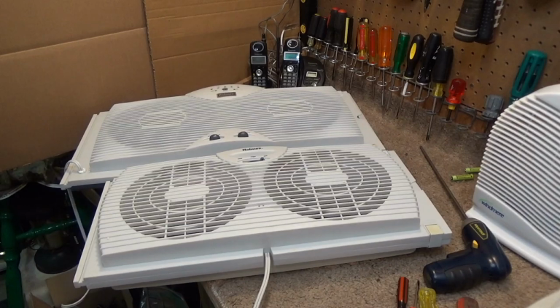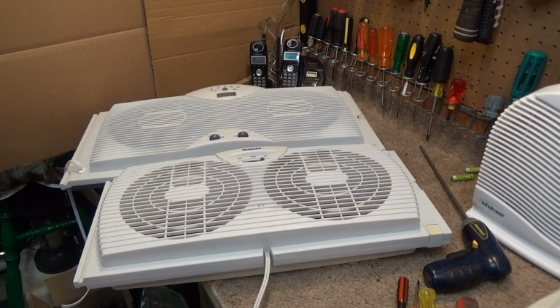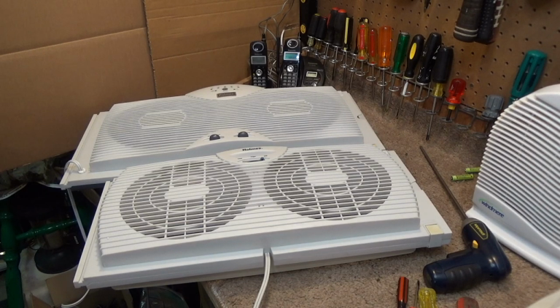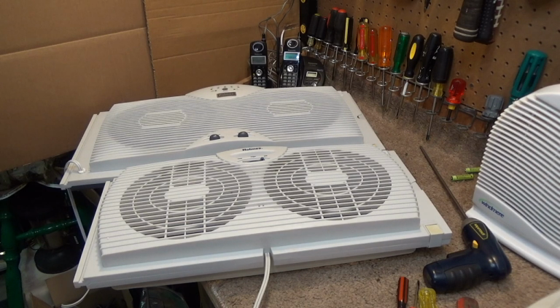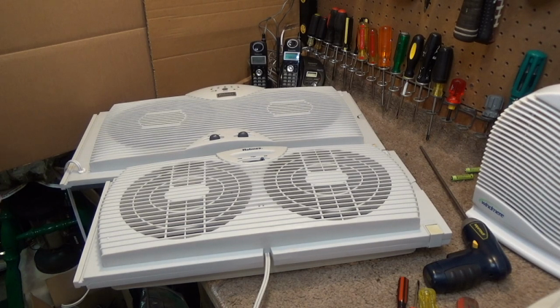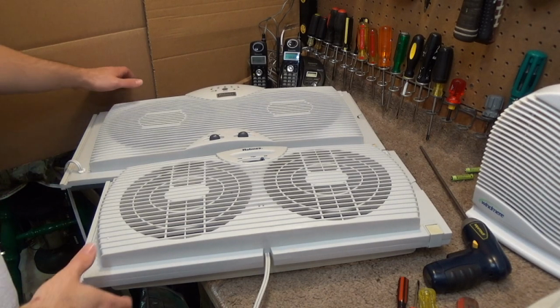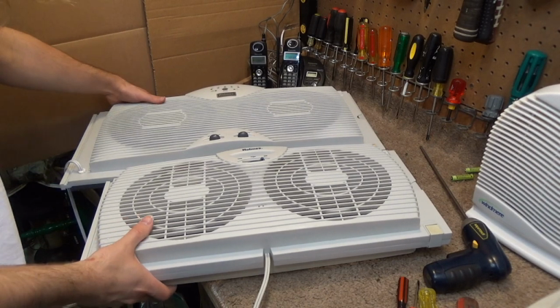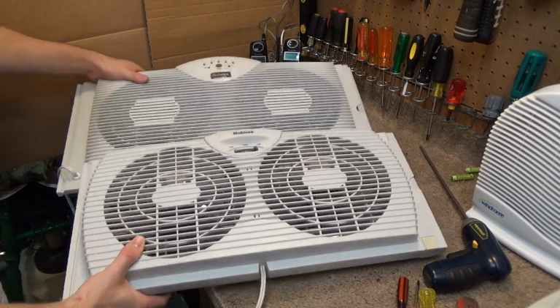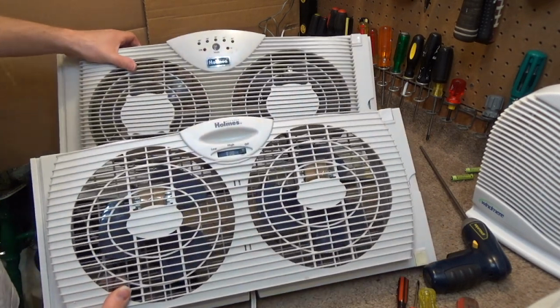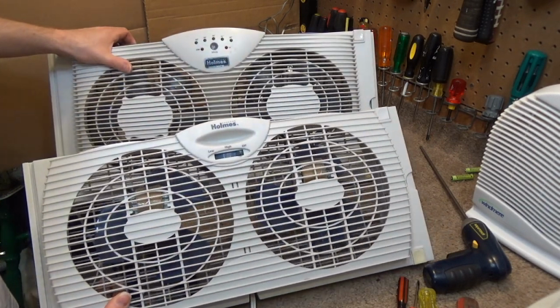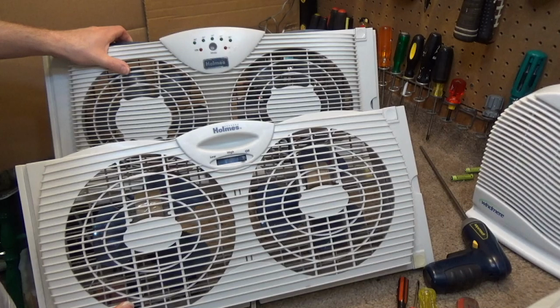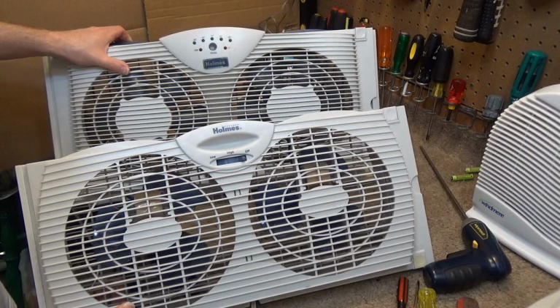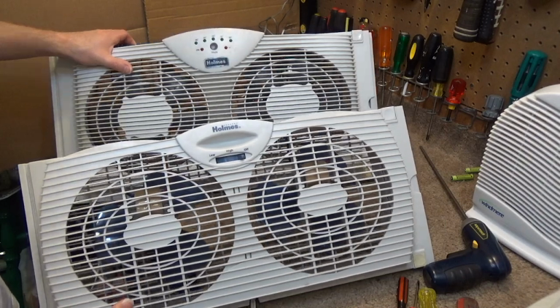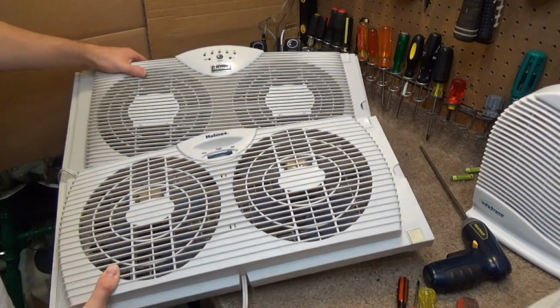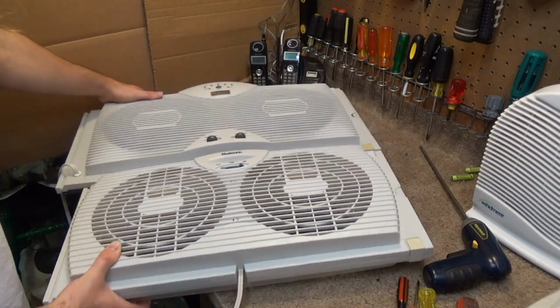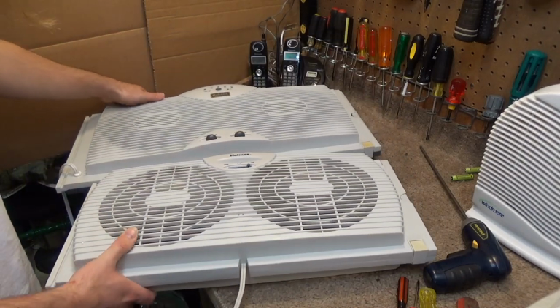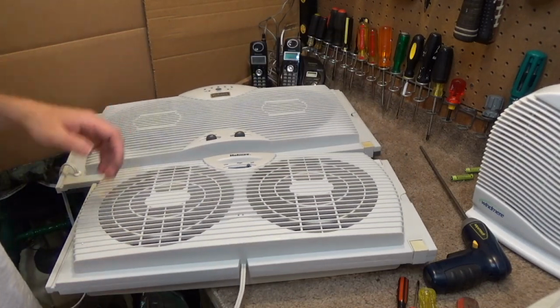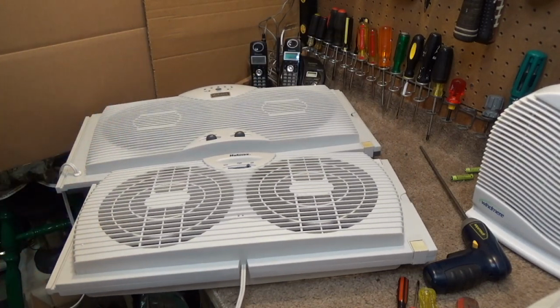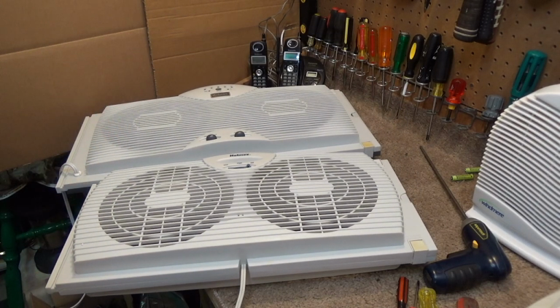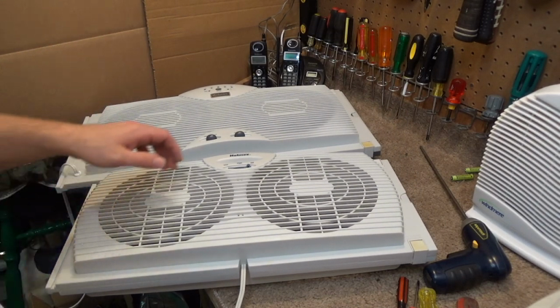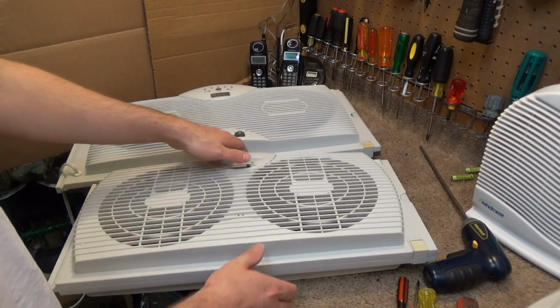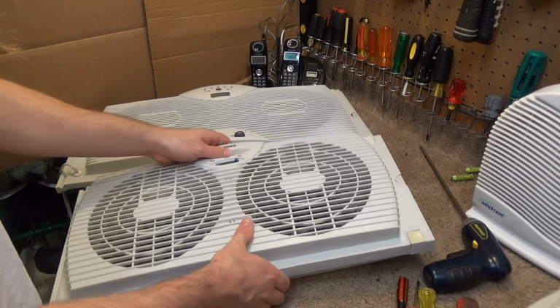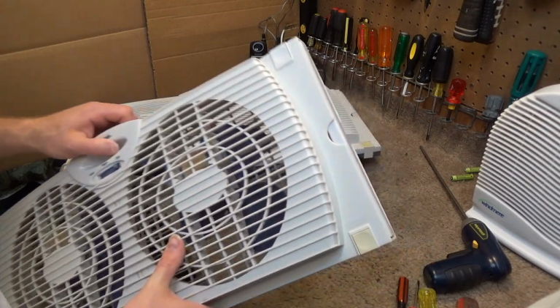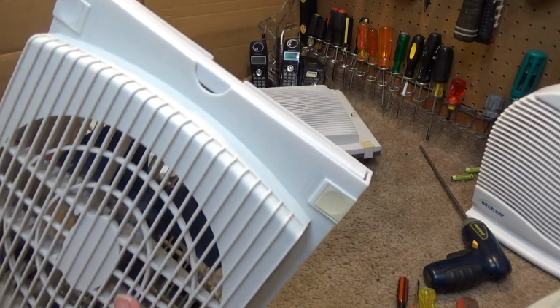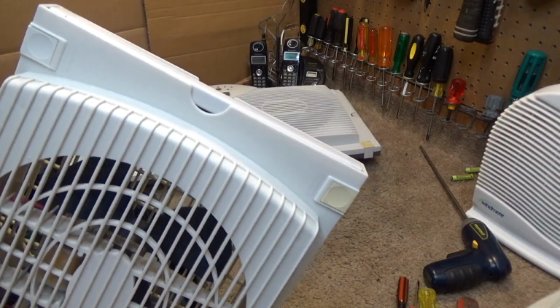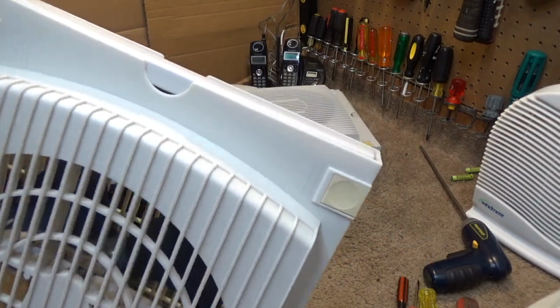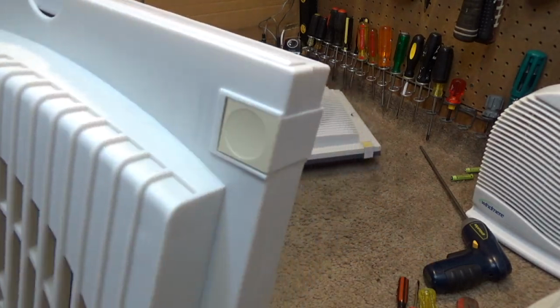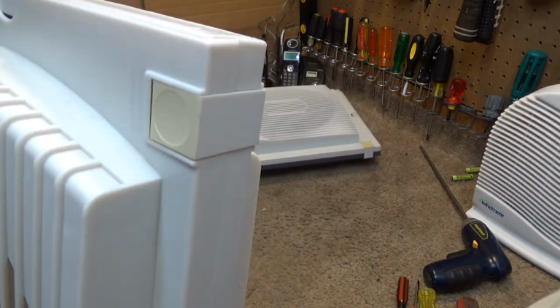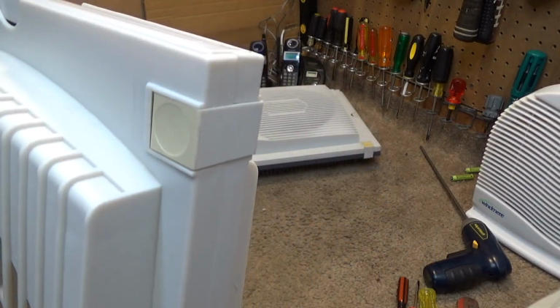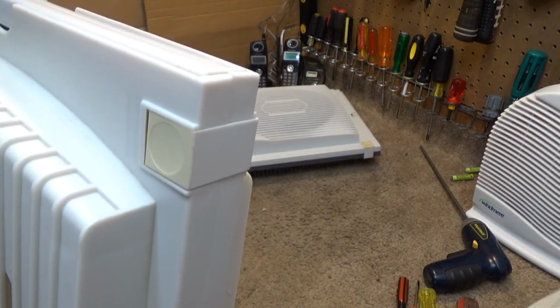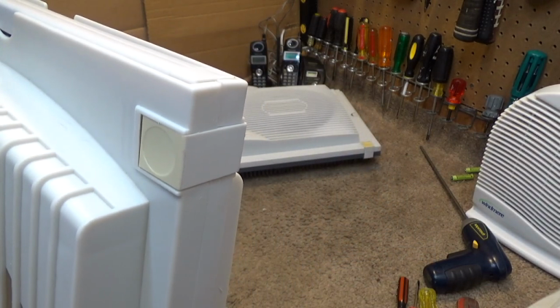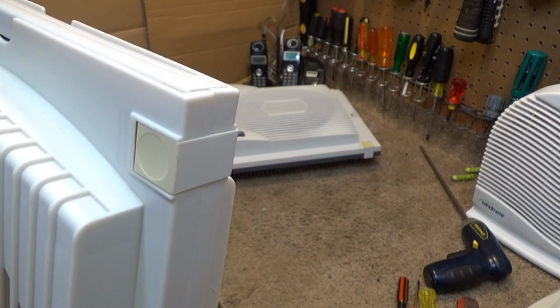Hello viewers. Here are two fairly common Holmes window fins. I get a lot of questions about these fins in regards to how to get these clips off, and rightfully so because these clips are outrageous.